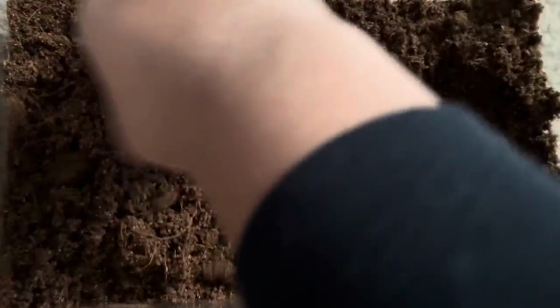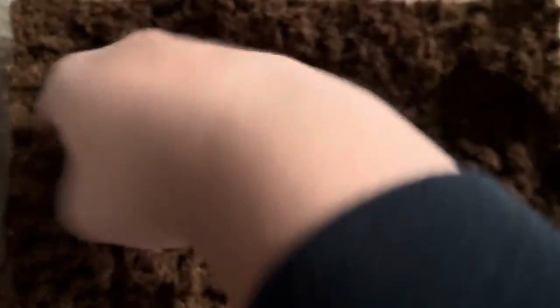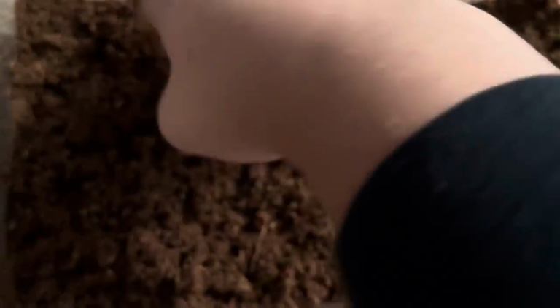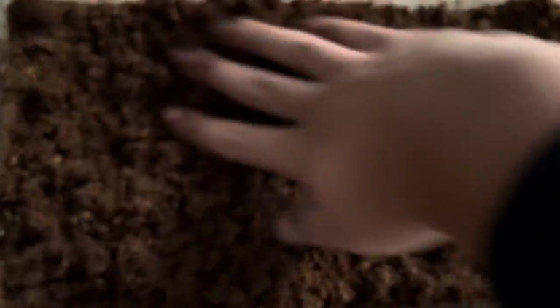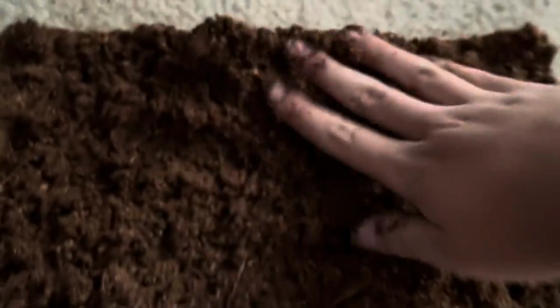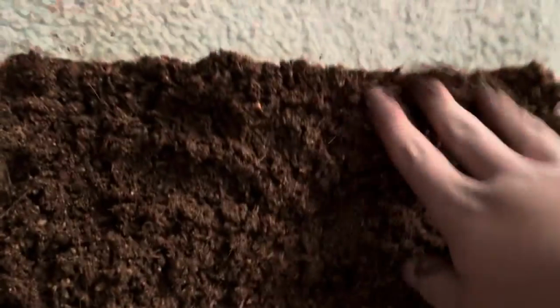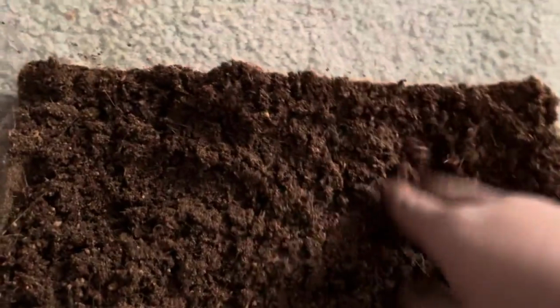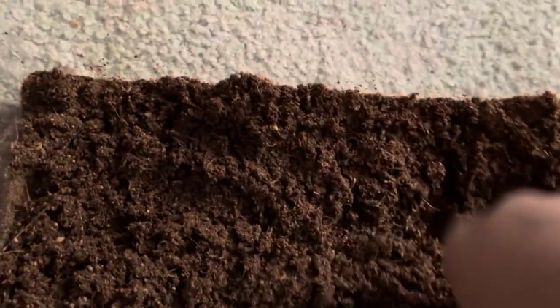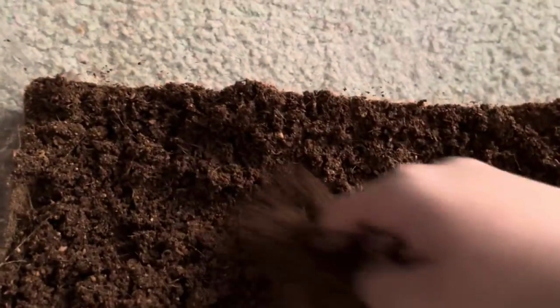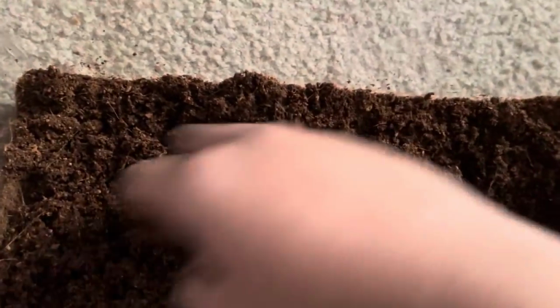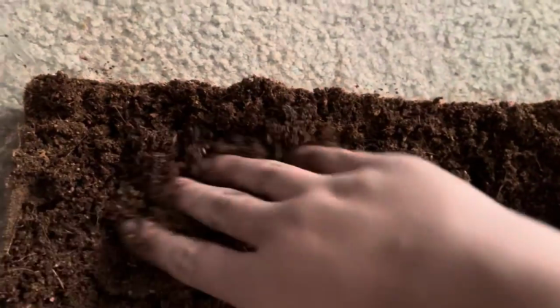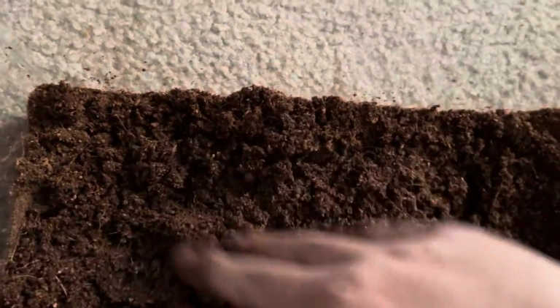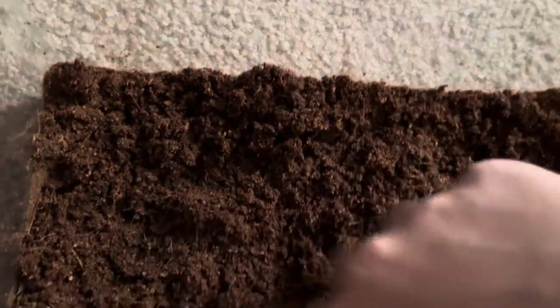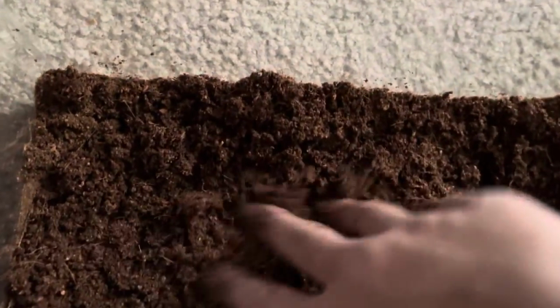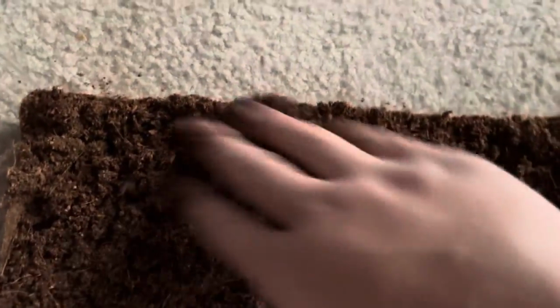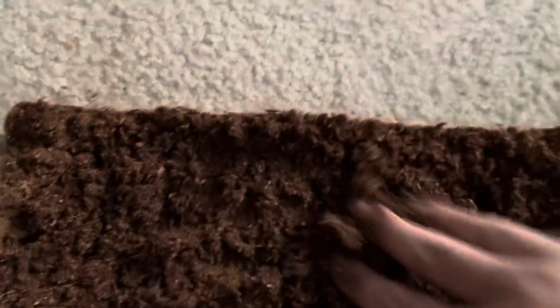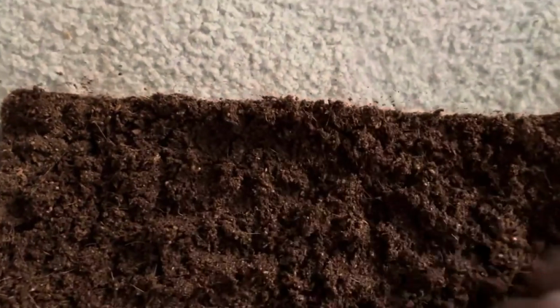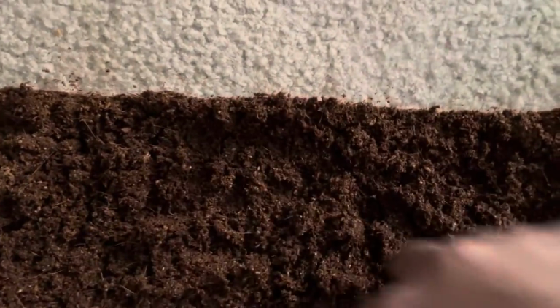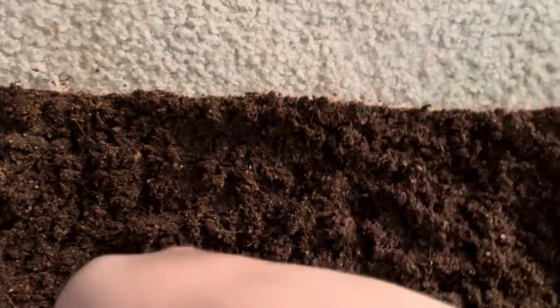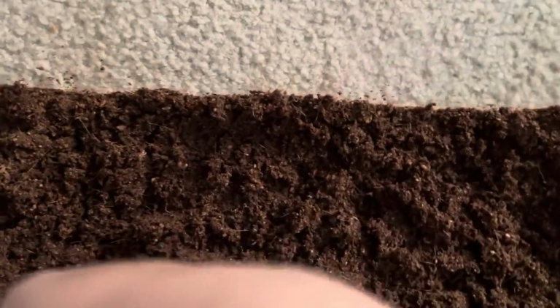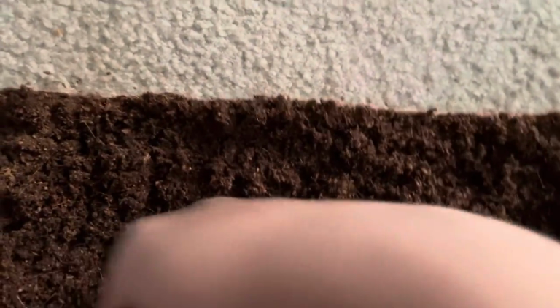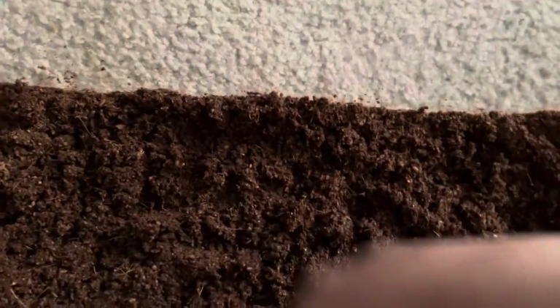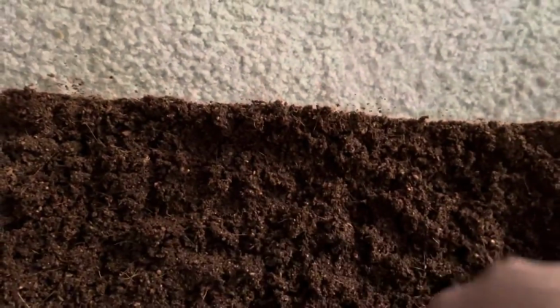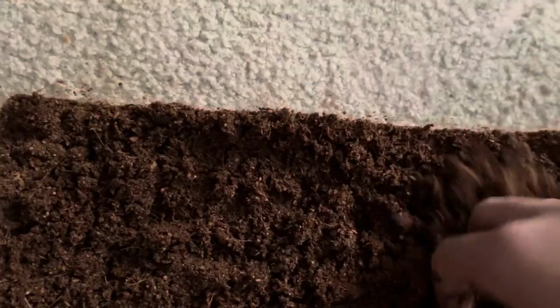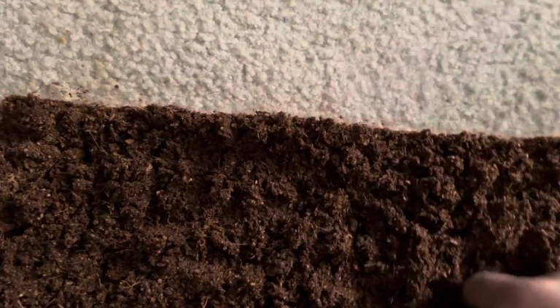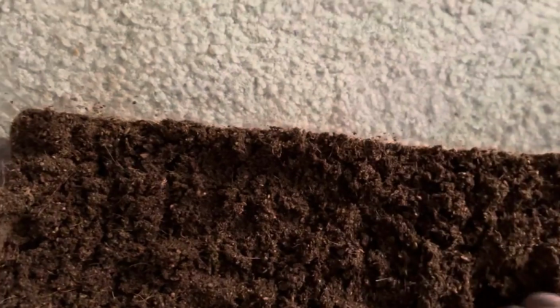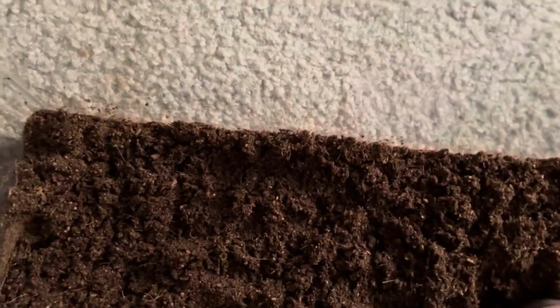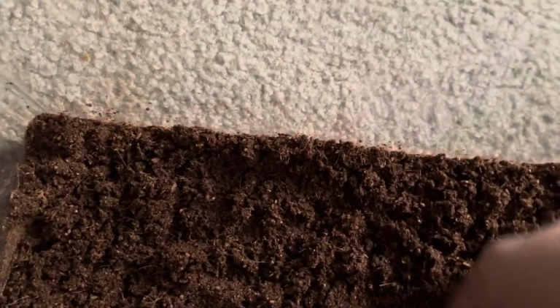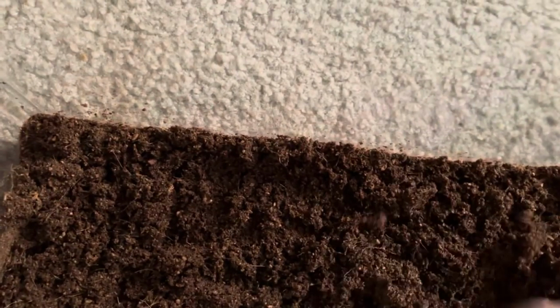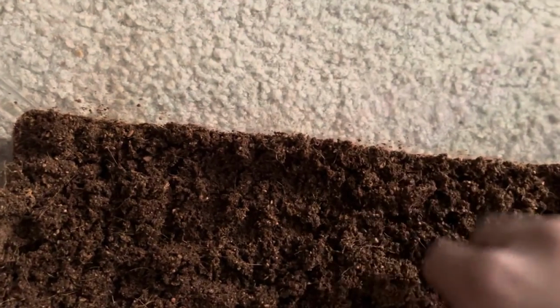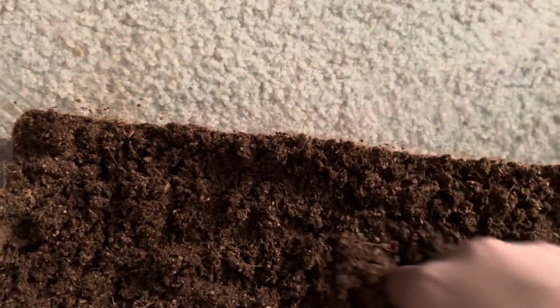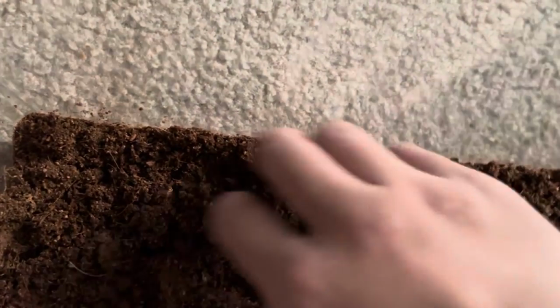Sorry it's taking so long. I don't know if it's going to need this much water, but it should be pretty good.